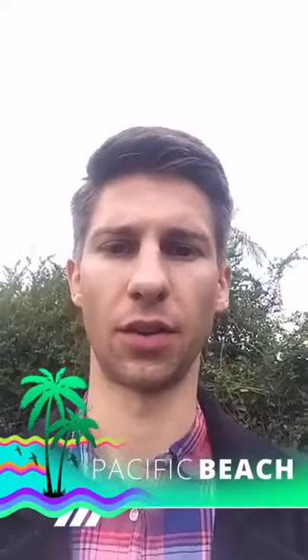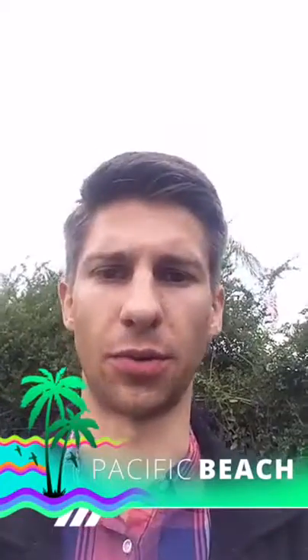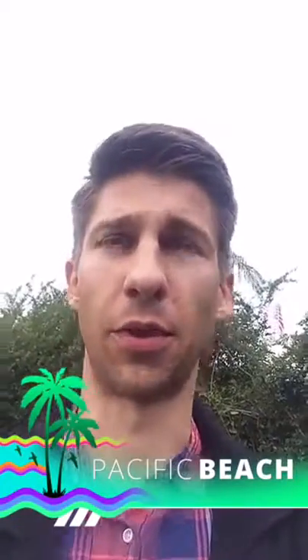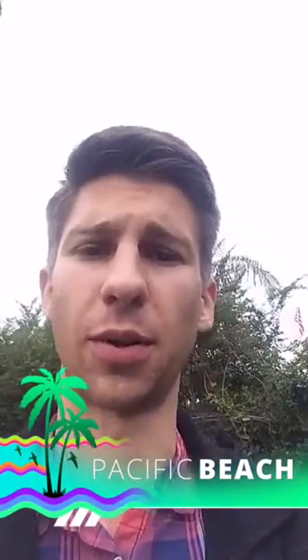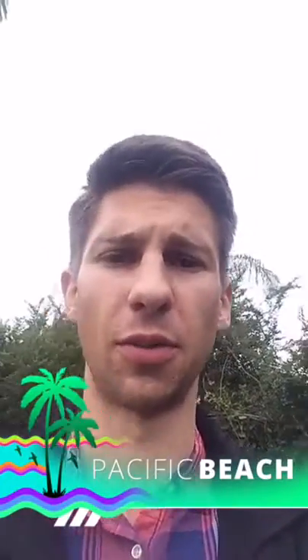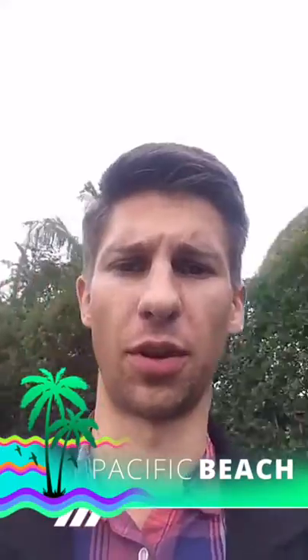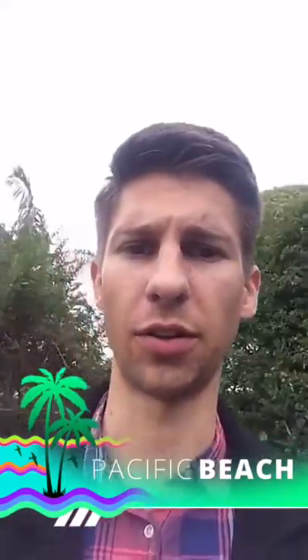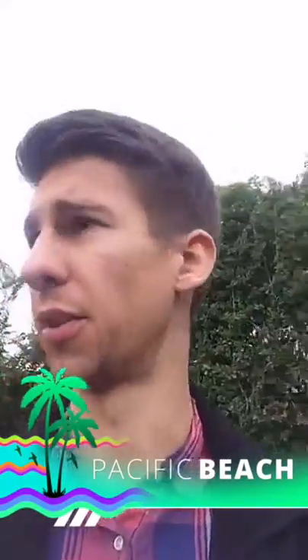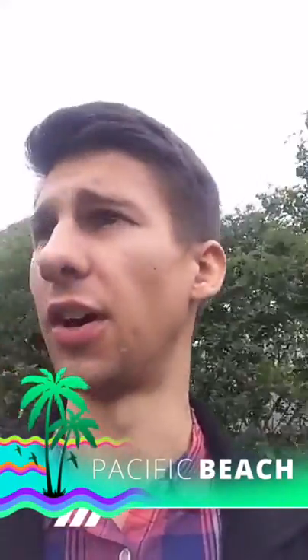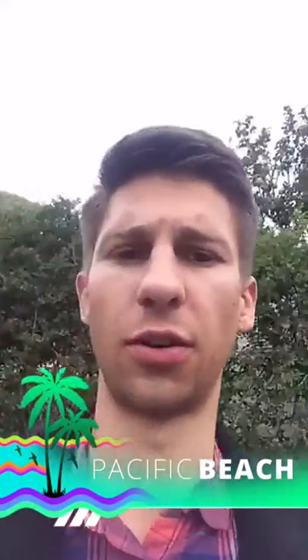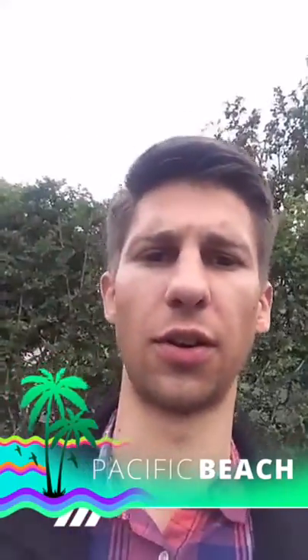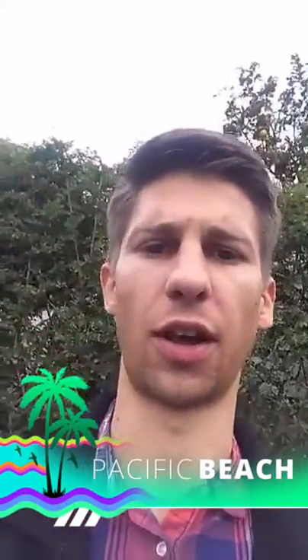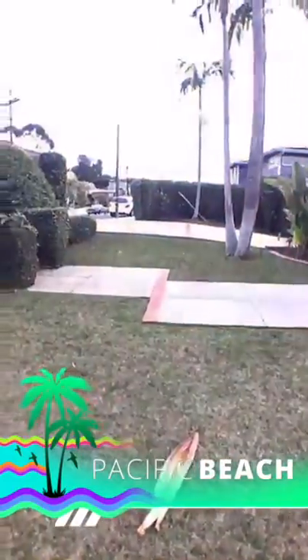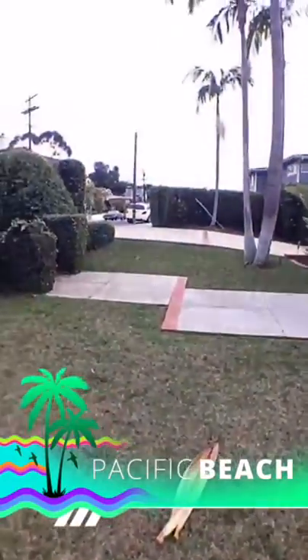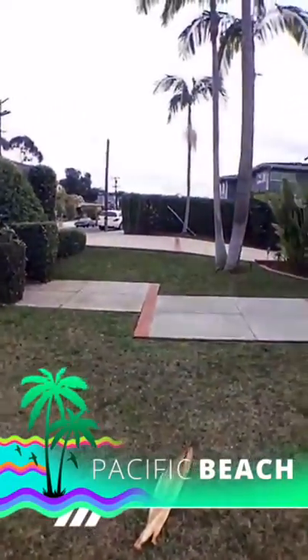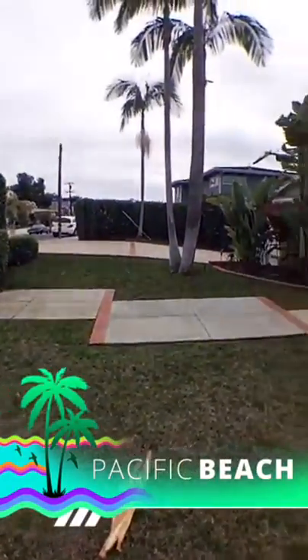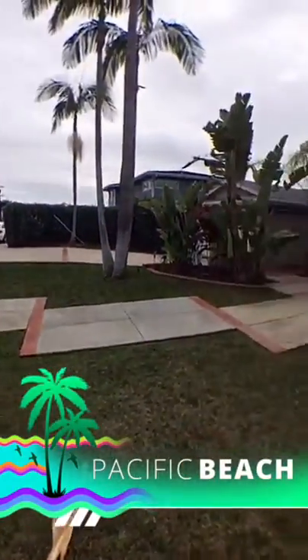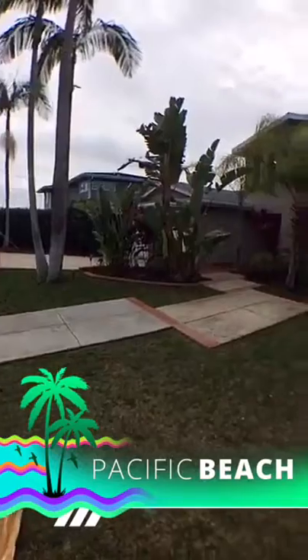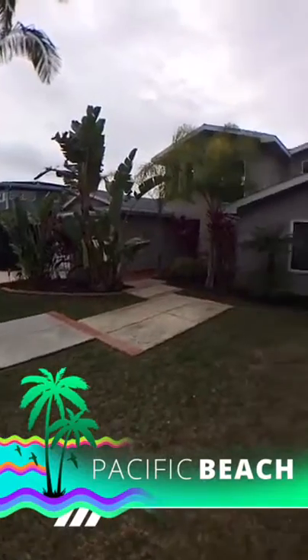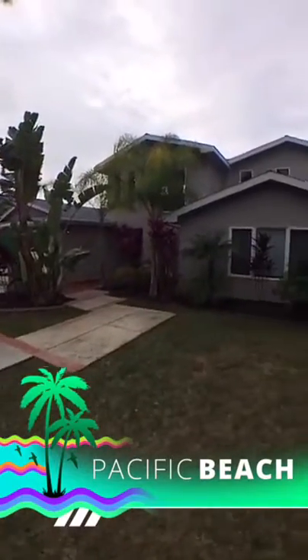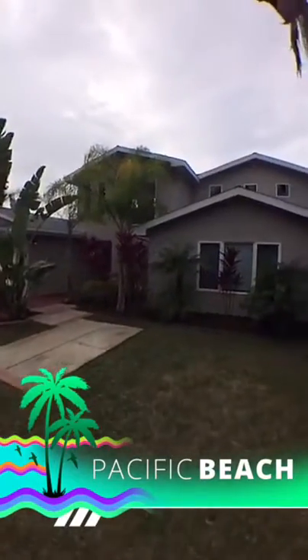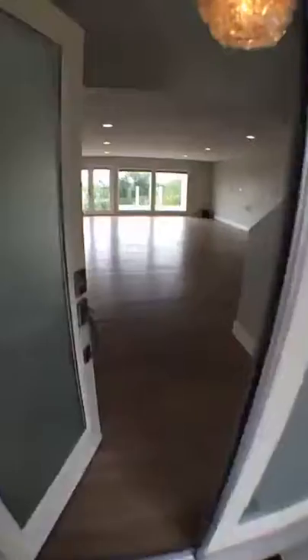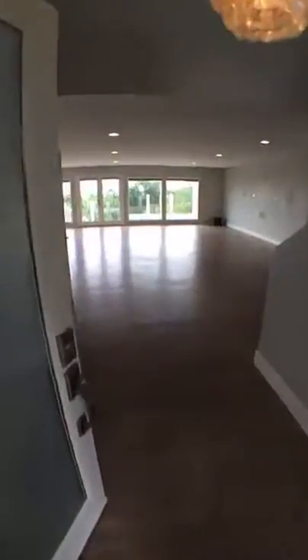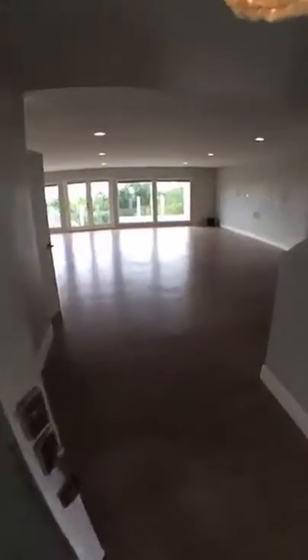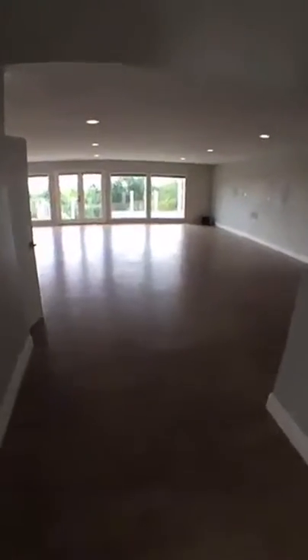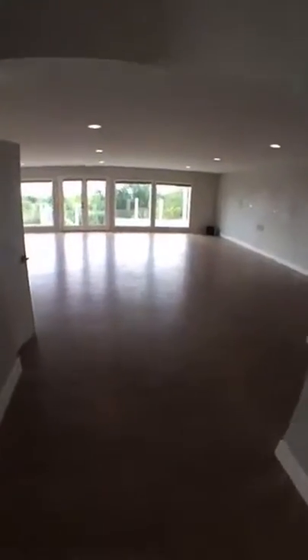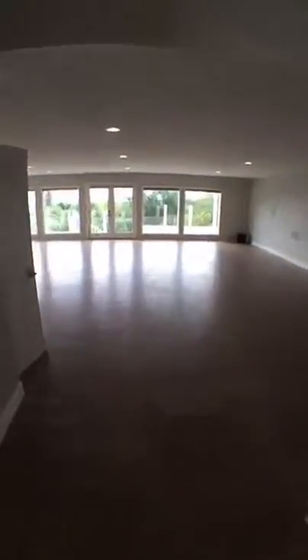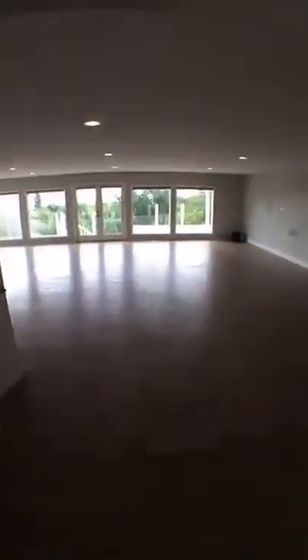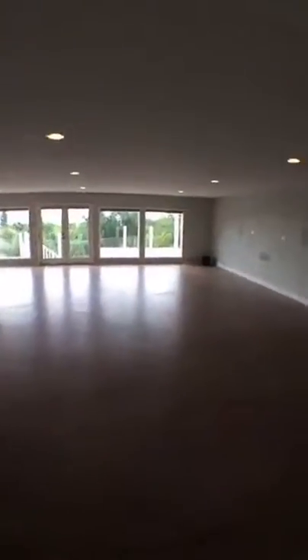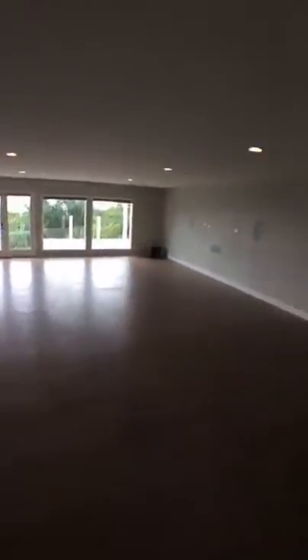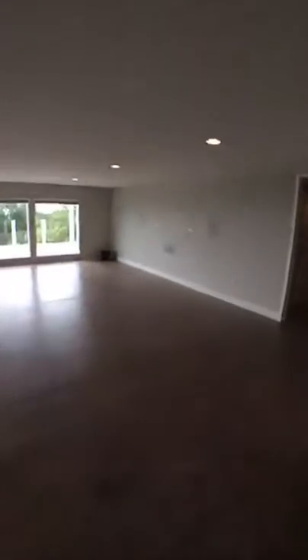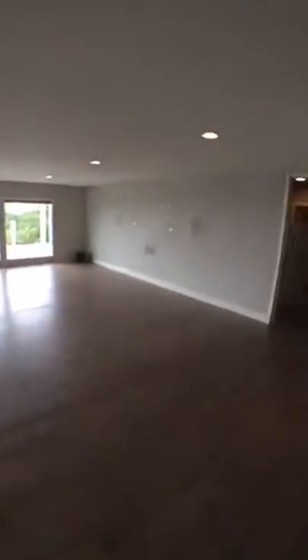So we just wrapped up the home inspection, it went pretty well. Now I'm going to give you guys a quick little look at the inside of this house. We're in the front yard right now. As soon as you walk in through these French doors, you'll notice a huge open layout.